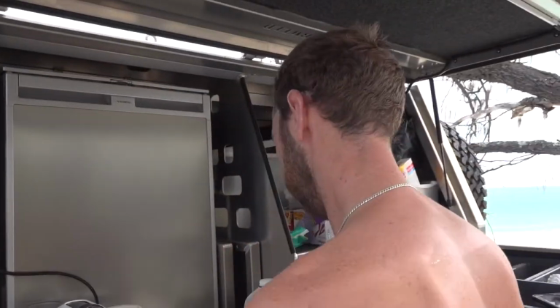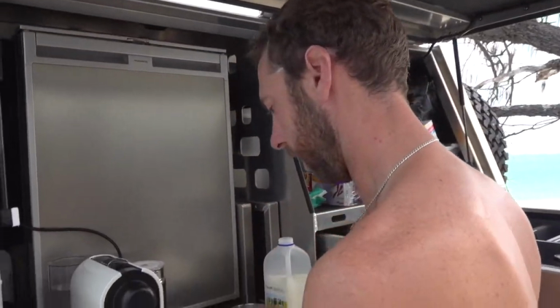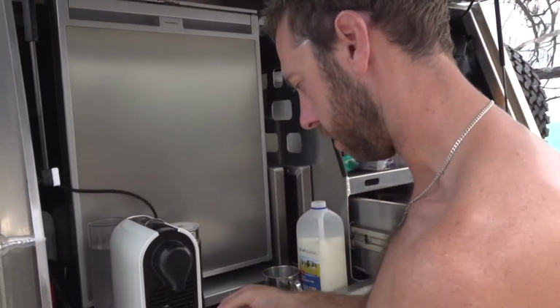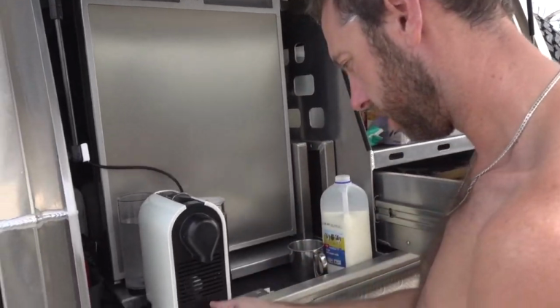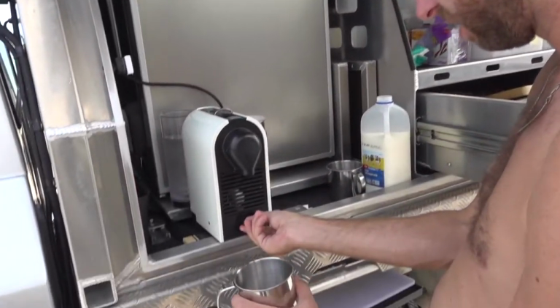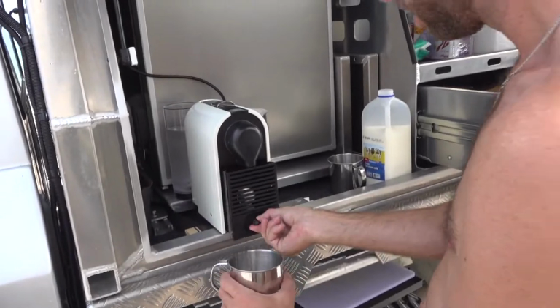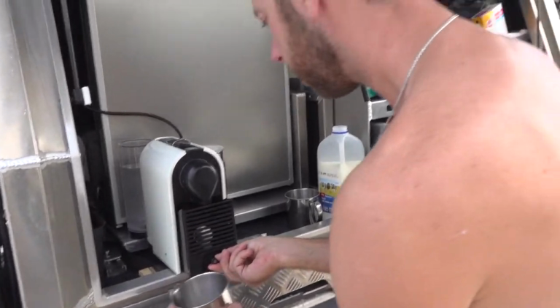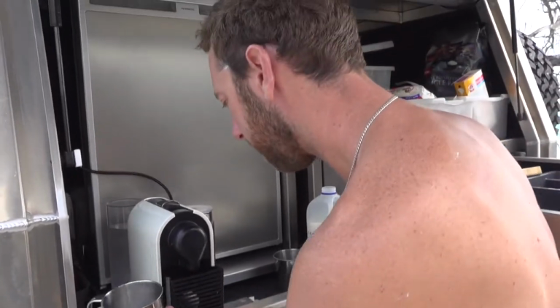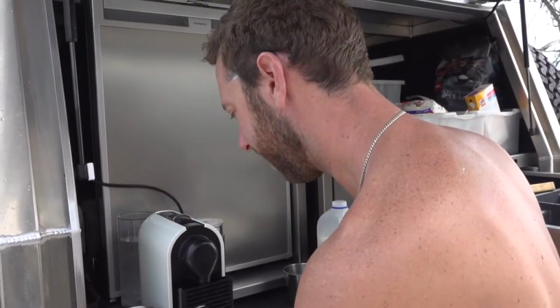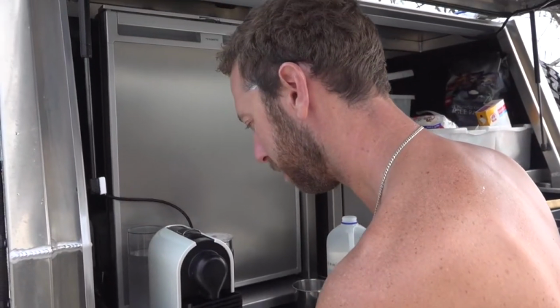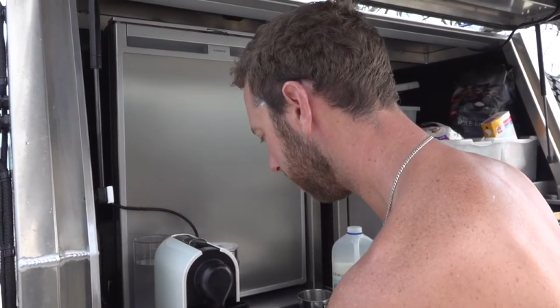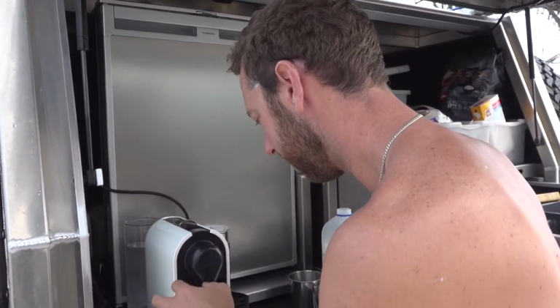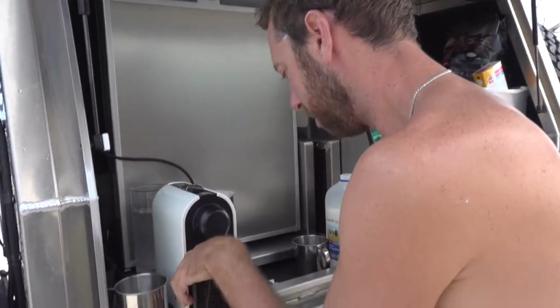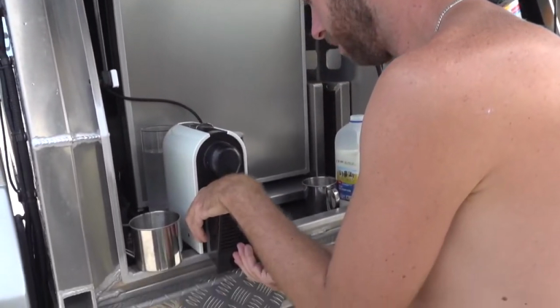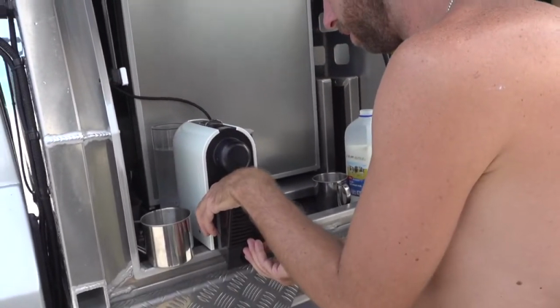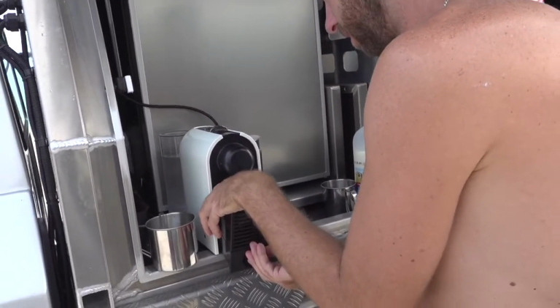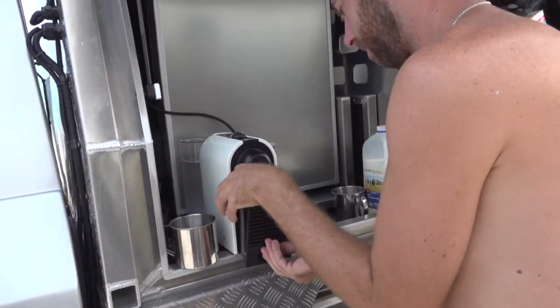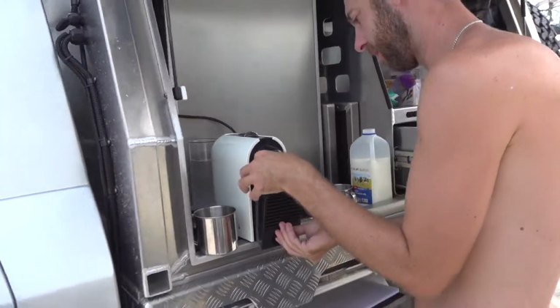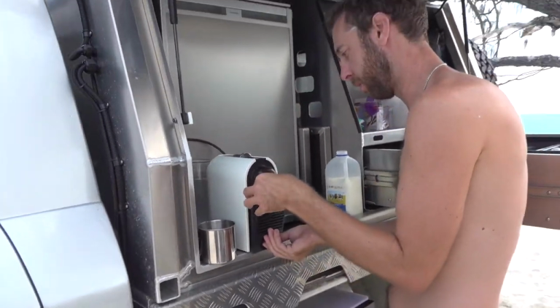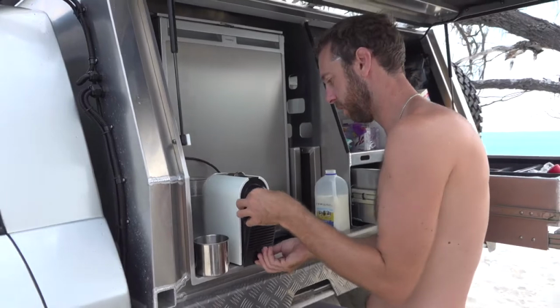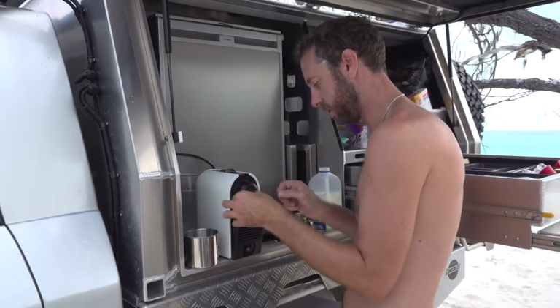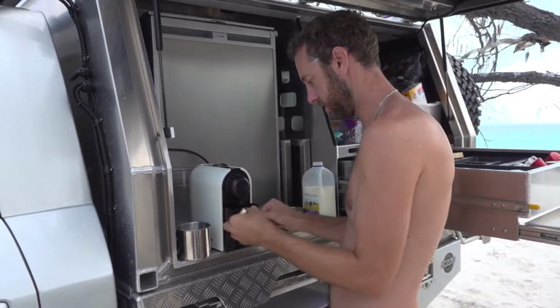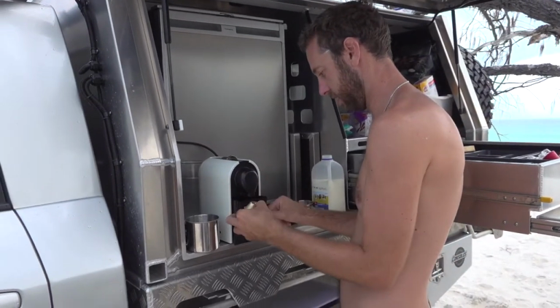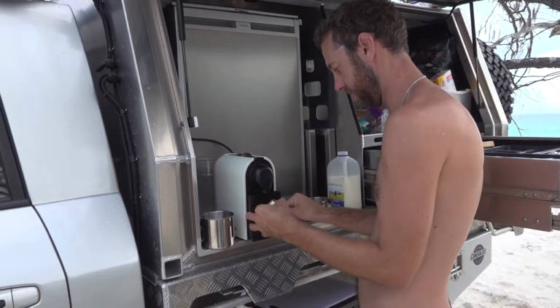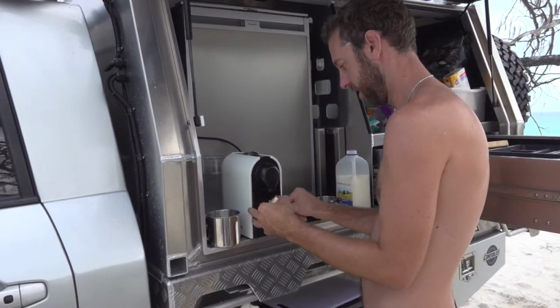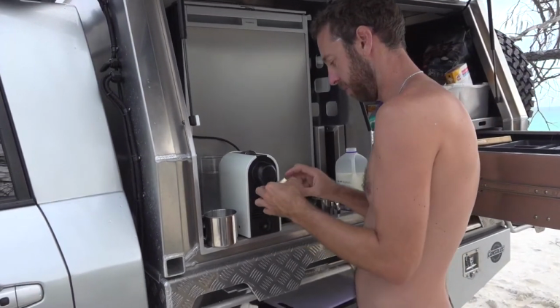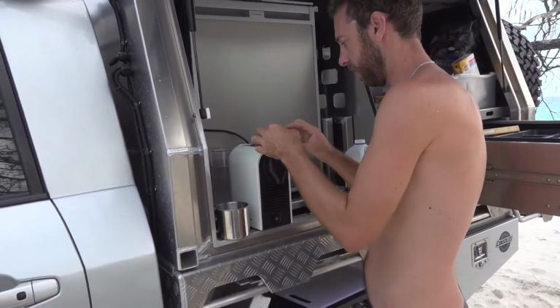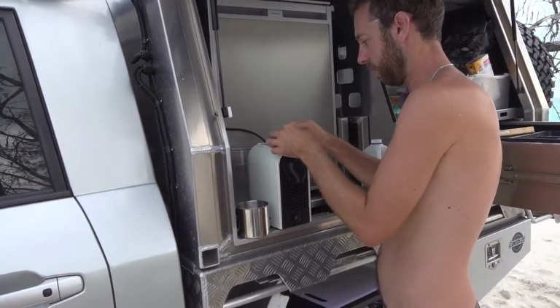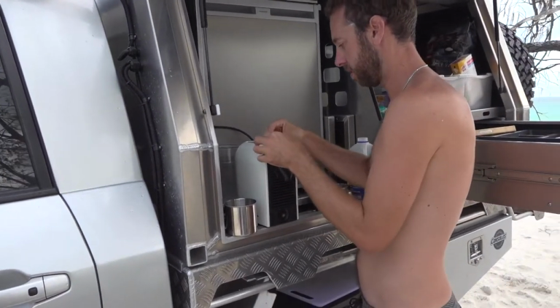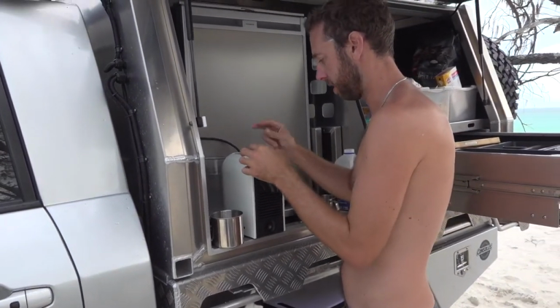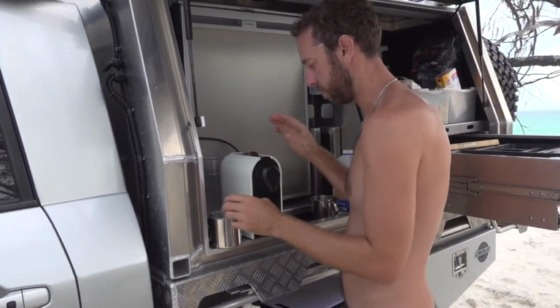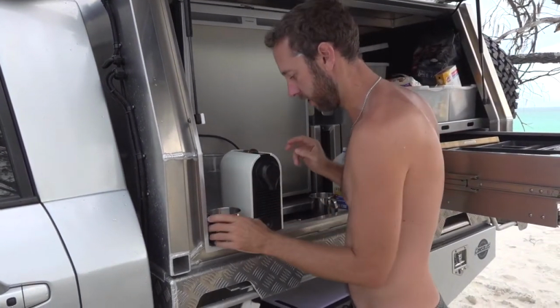Let's do a take-two. How long have you been doing this for, mate? Baristering. Believe it or not, I normally buy my coffees. You wouldn't tell, because I'm going so well at it.